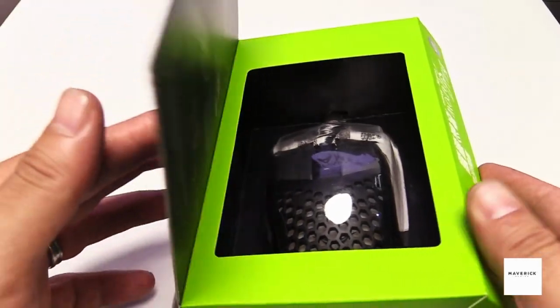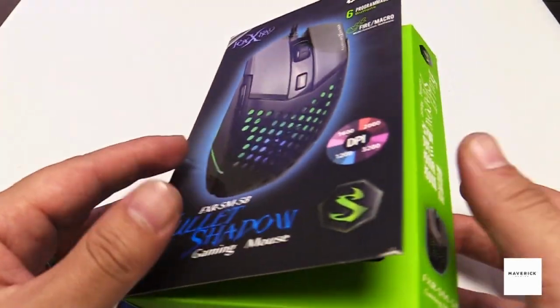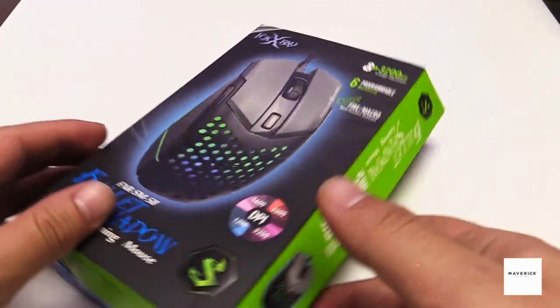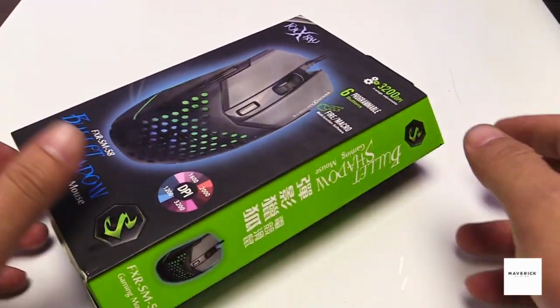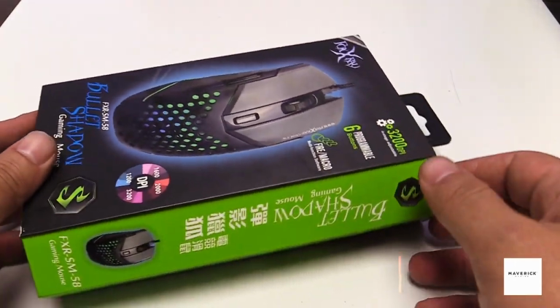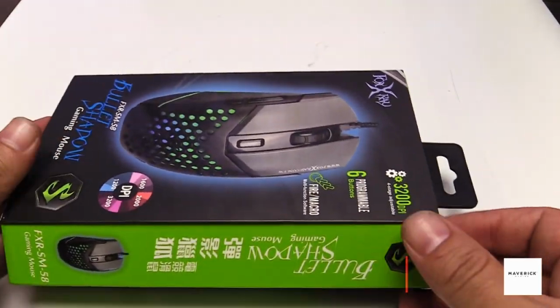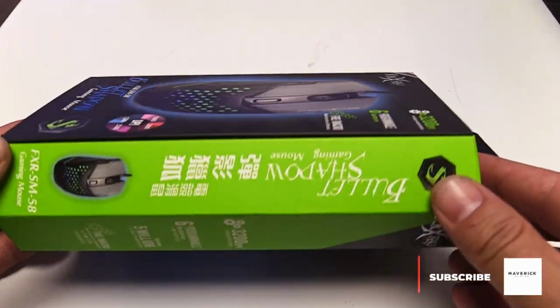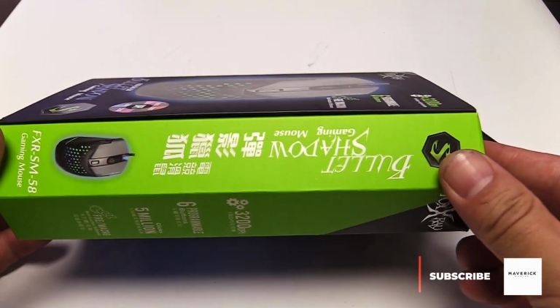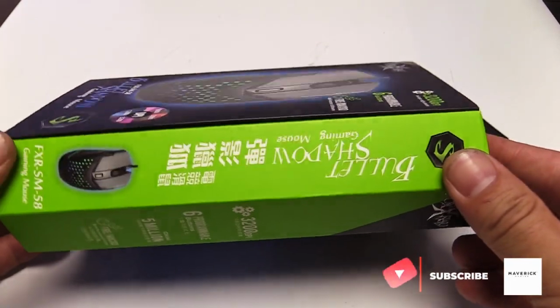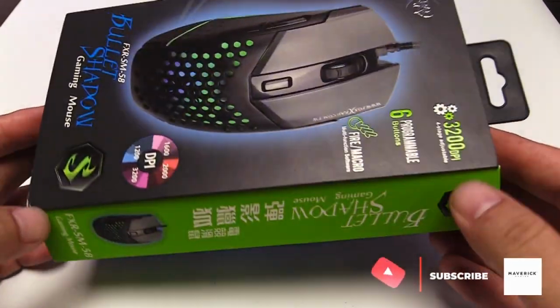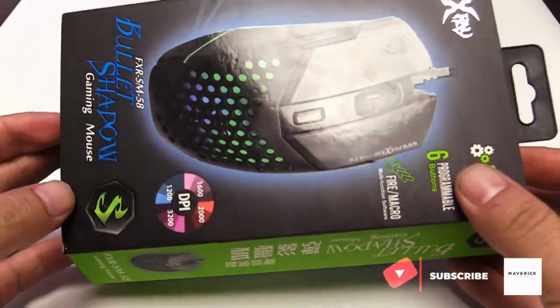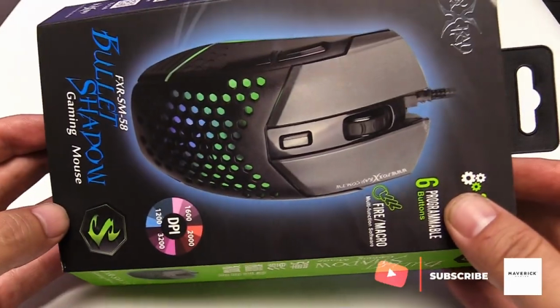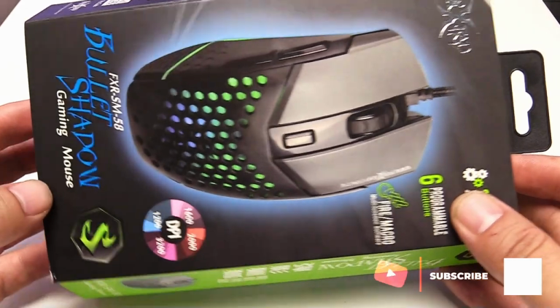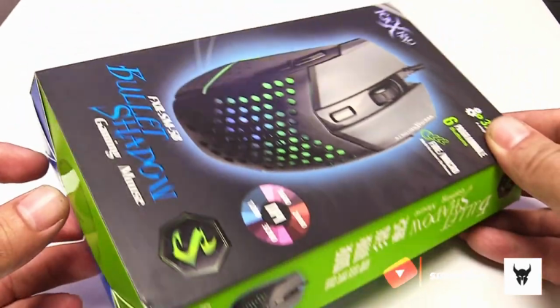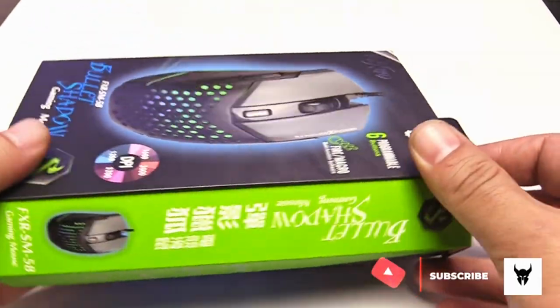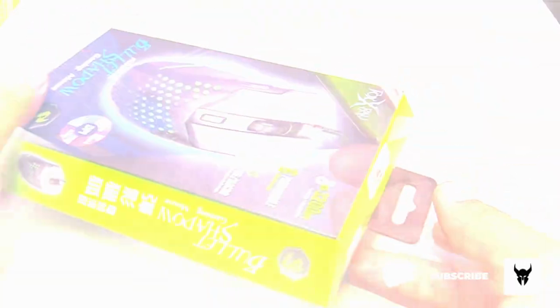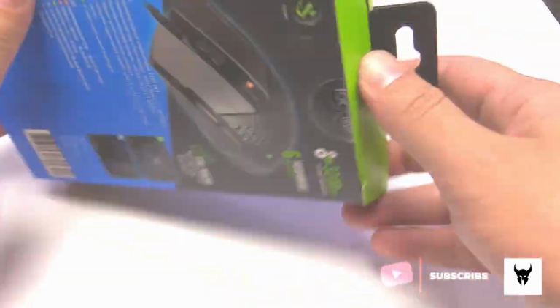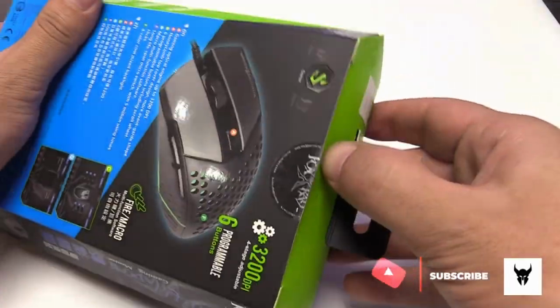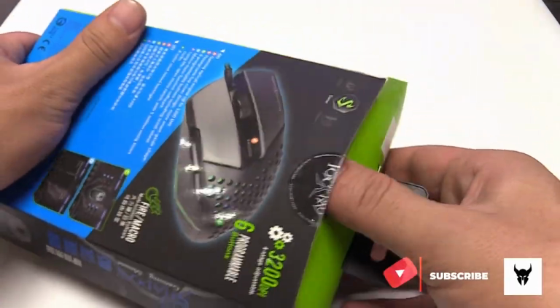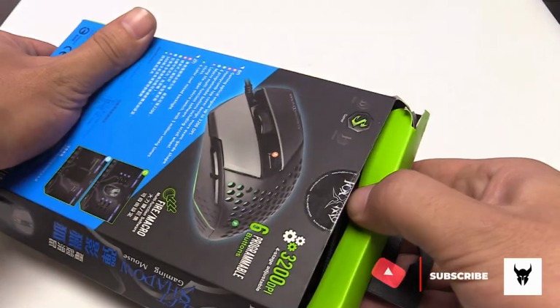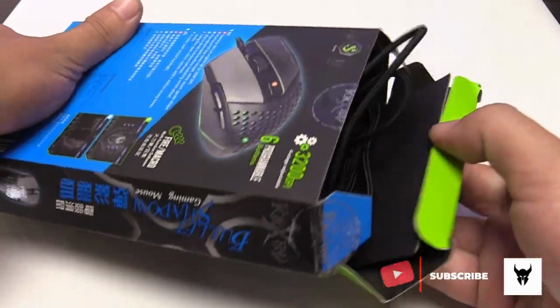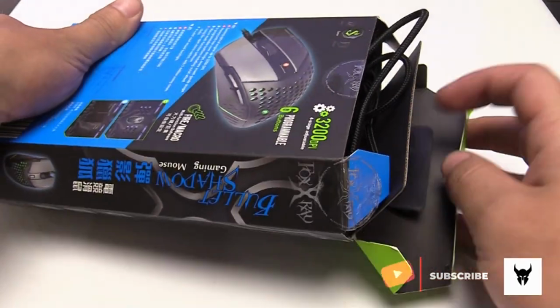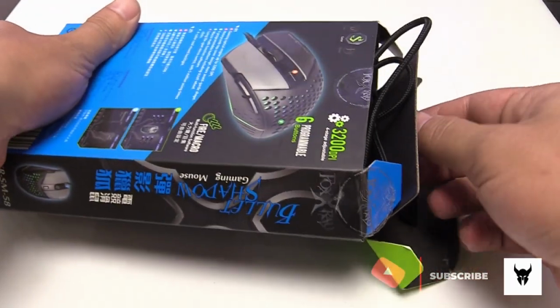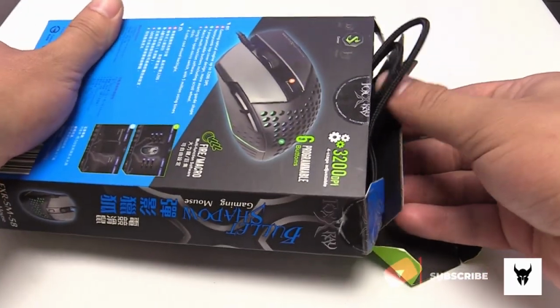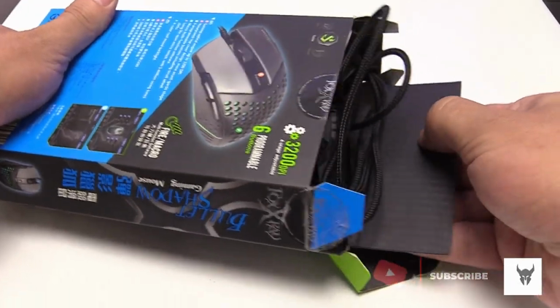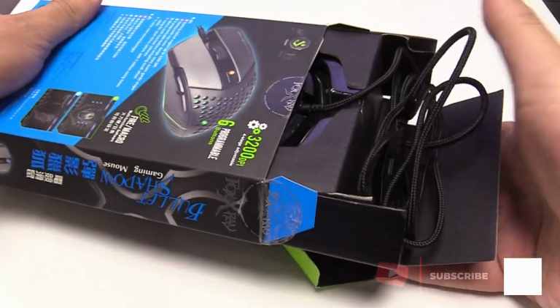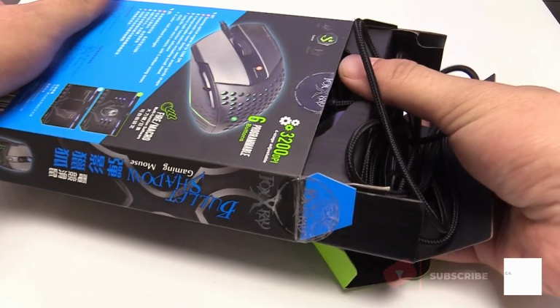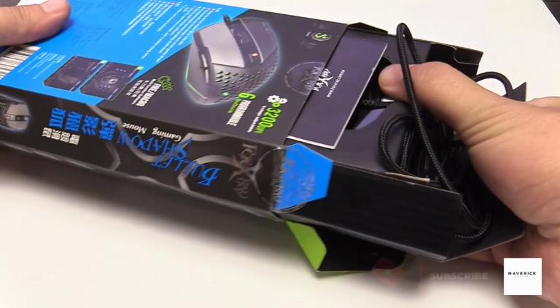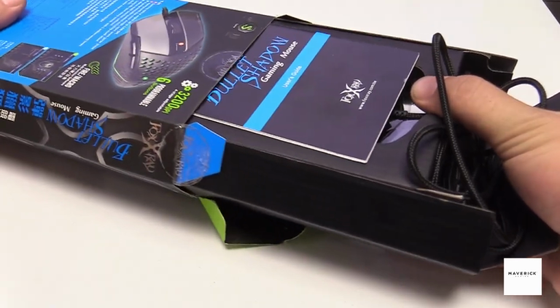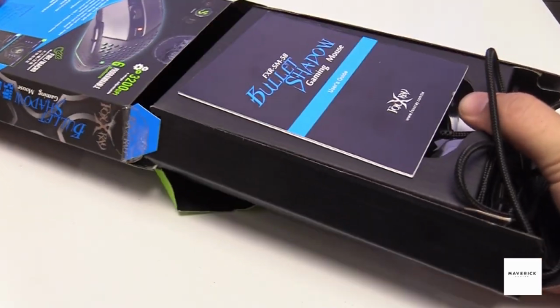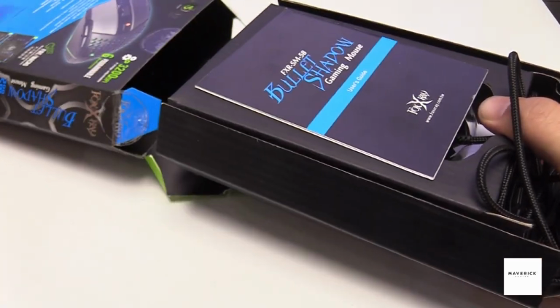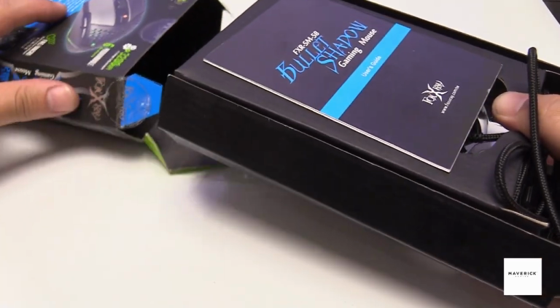I personally love the packaging it comes in — it's well done with all the relevant specifications. To the left side of the box opening, we take a look inside, slide the gaming mouse out, and we get the Bullet Shadow mouse itself.